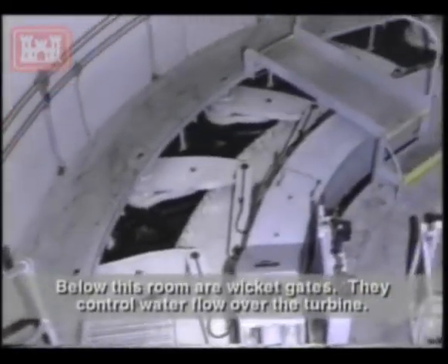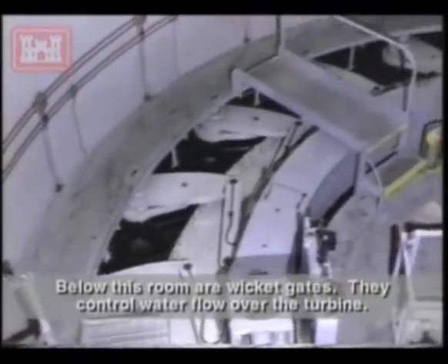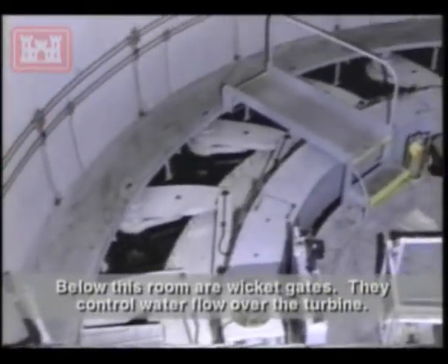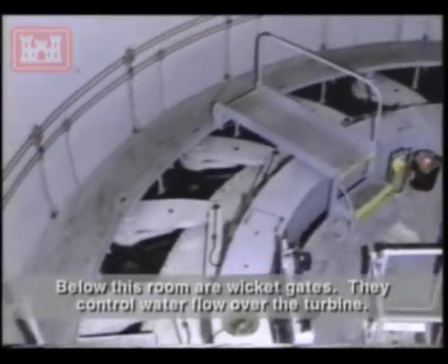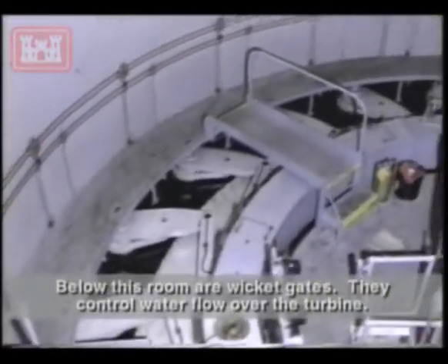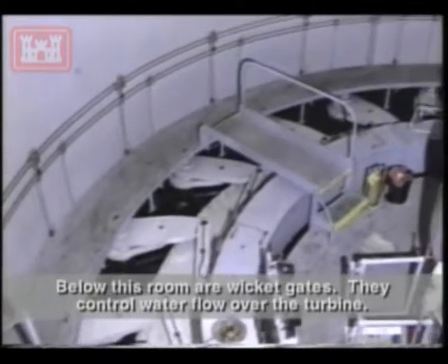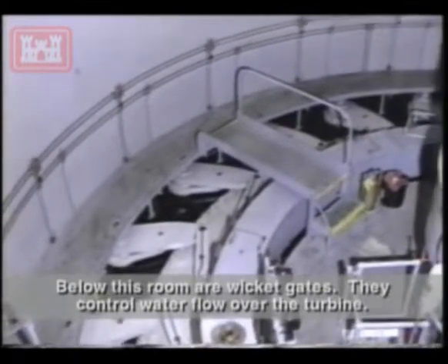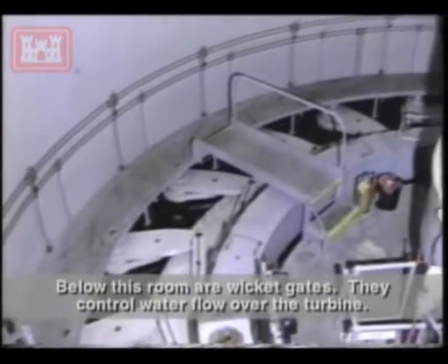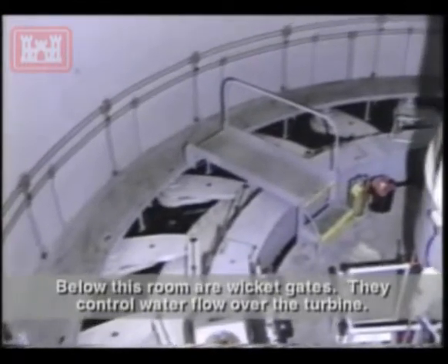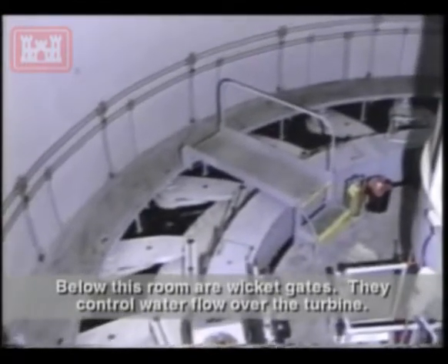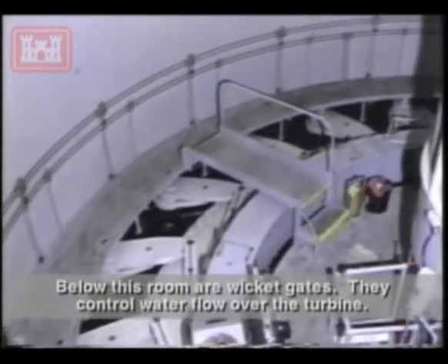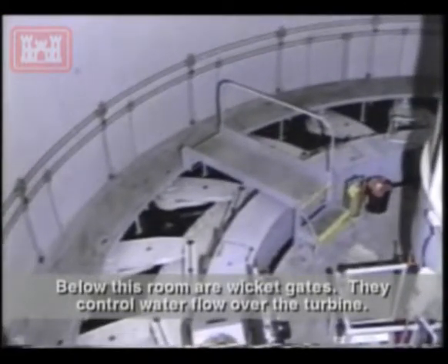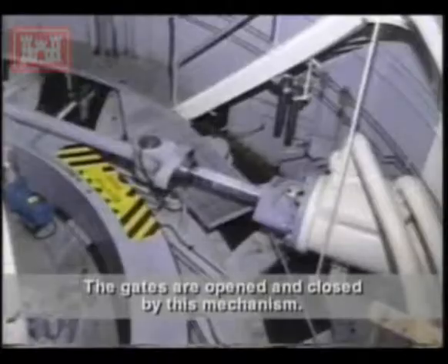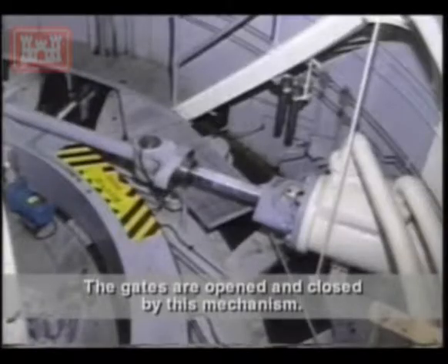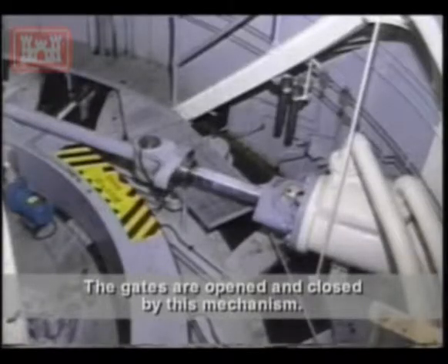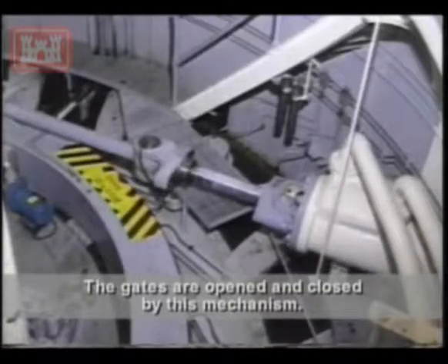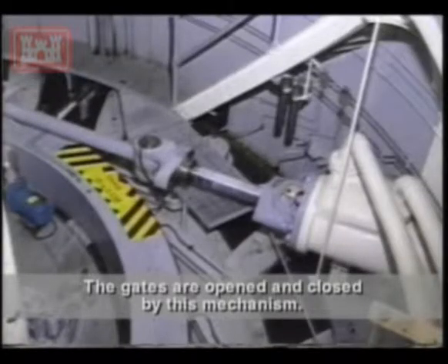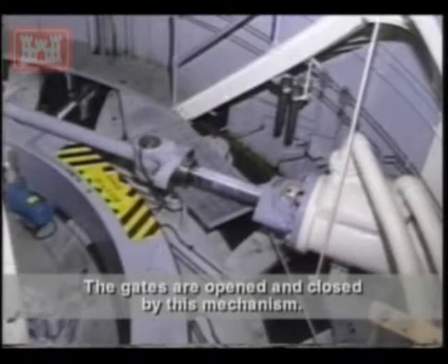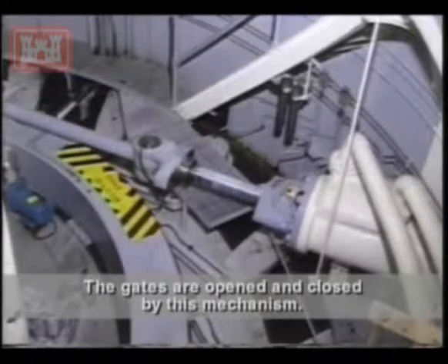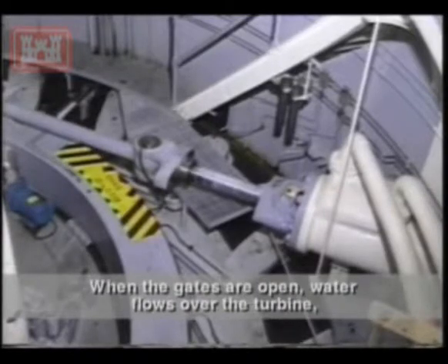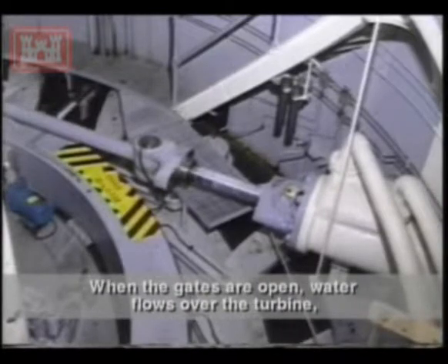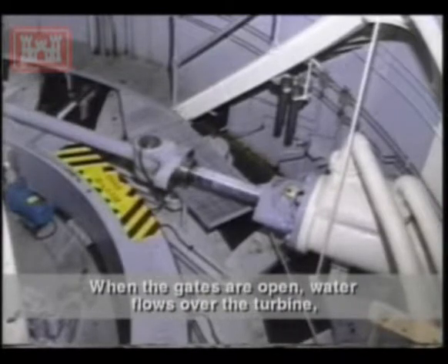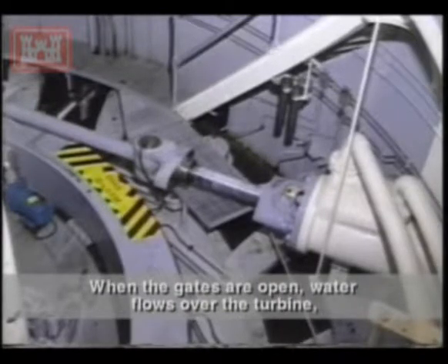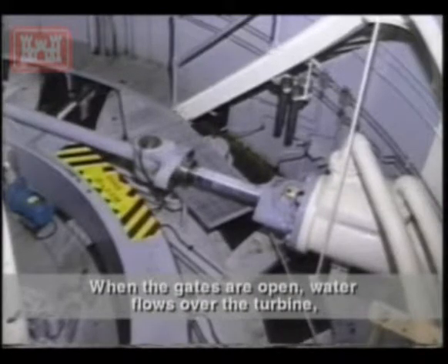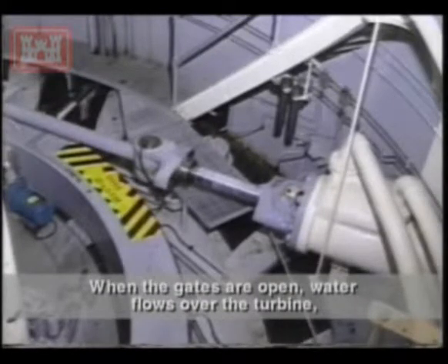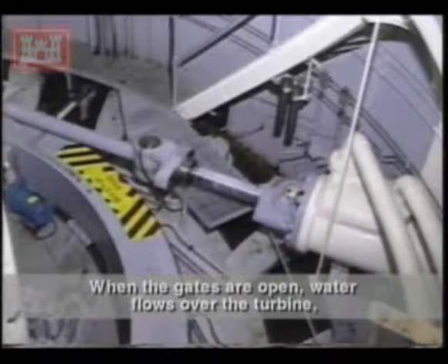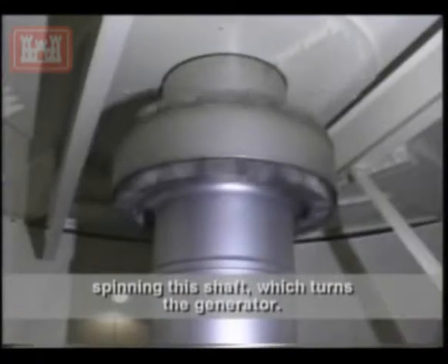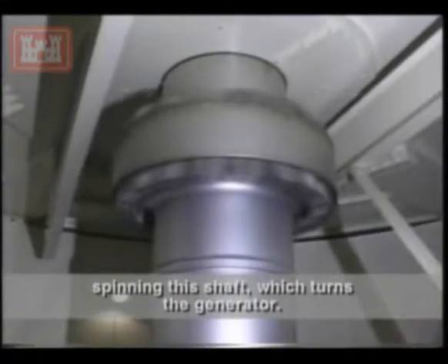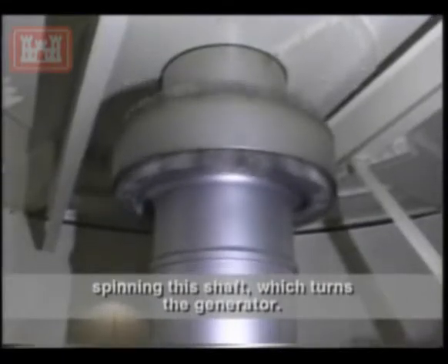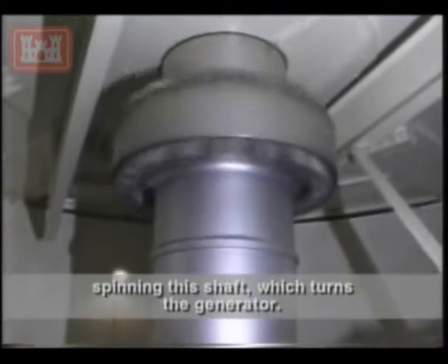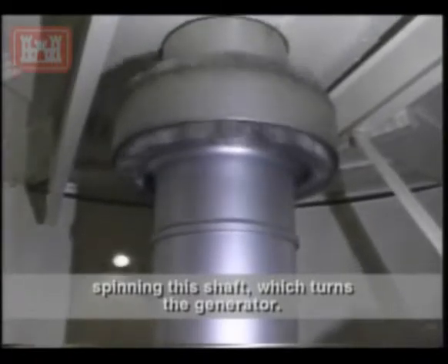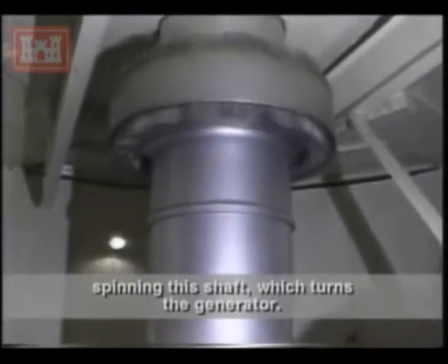Below this room are wicket gates. They control water flow over the turbine. The gates are opened and closed by this mechanism. When the gates are opened, water flows over the turbine, spinning the shaft, which turns the generator.